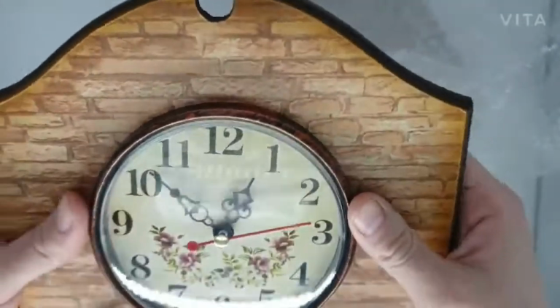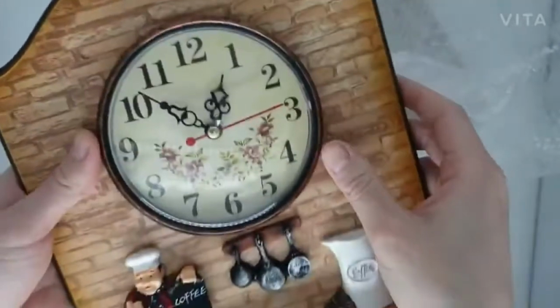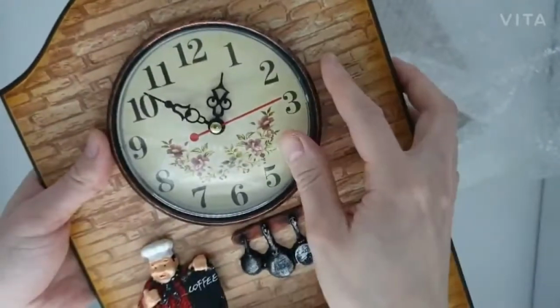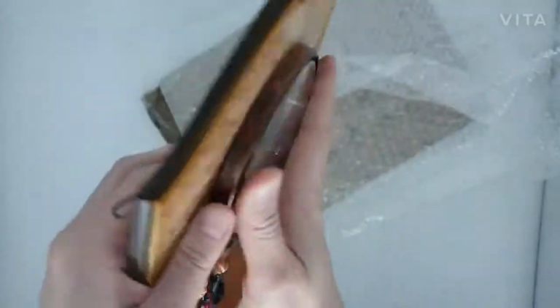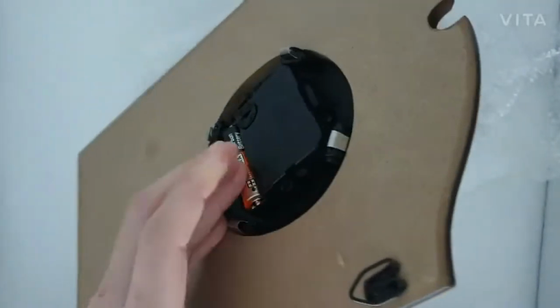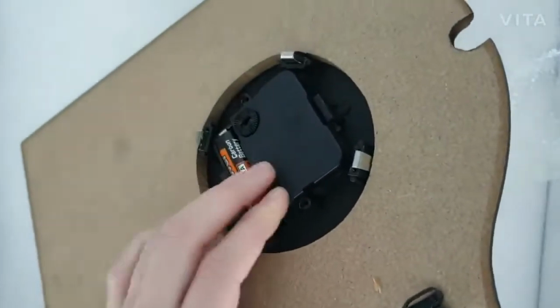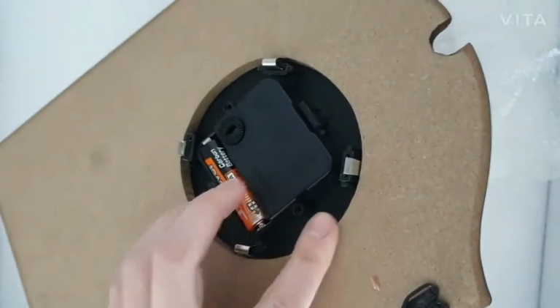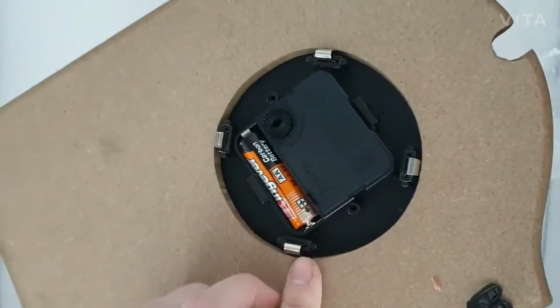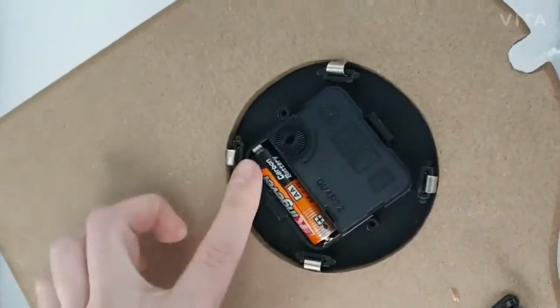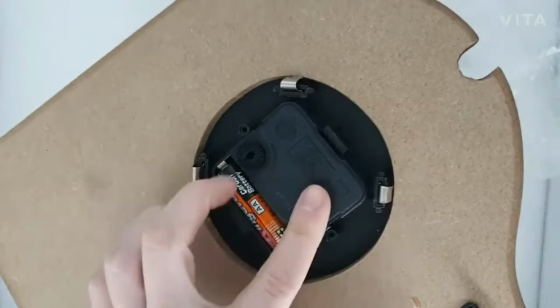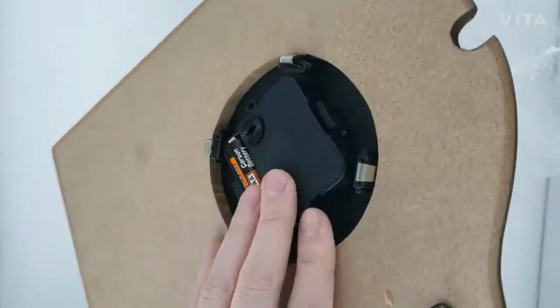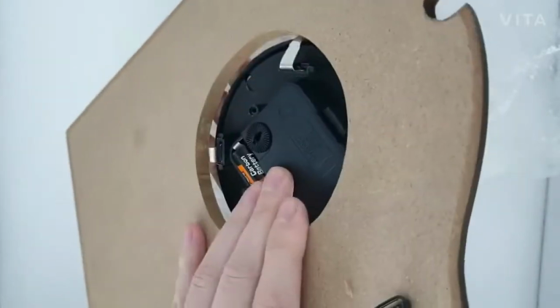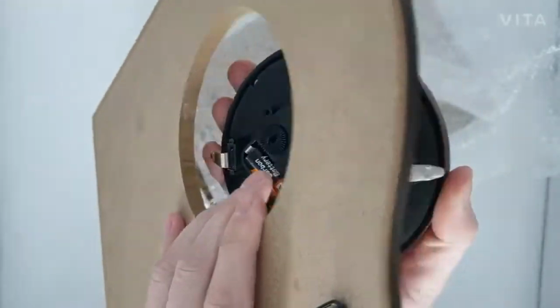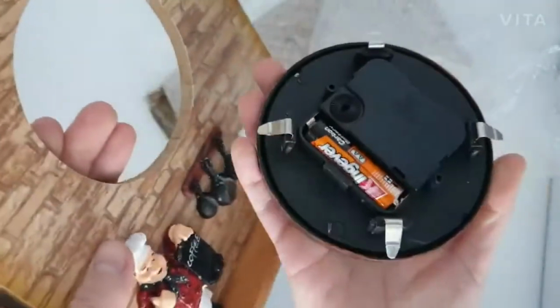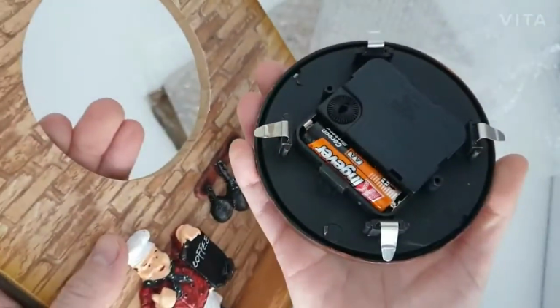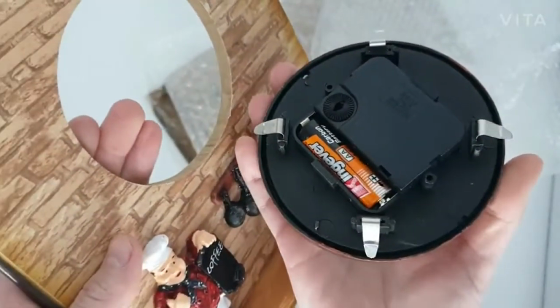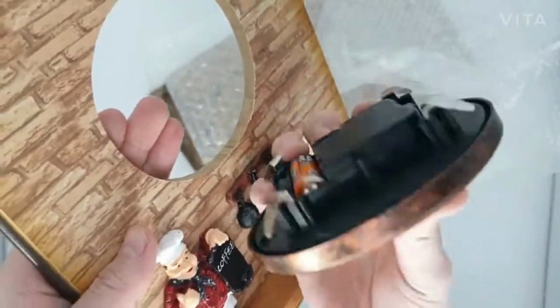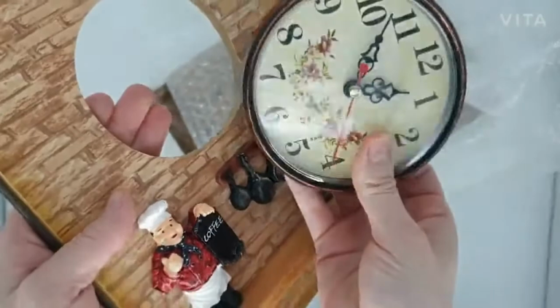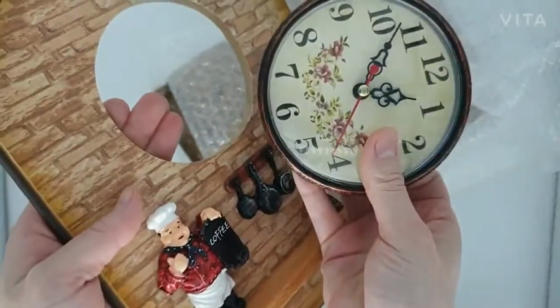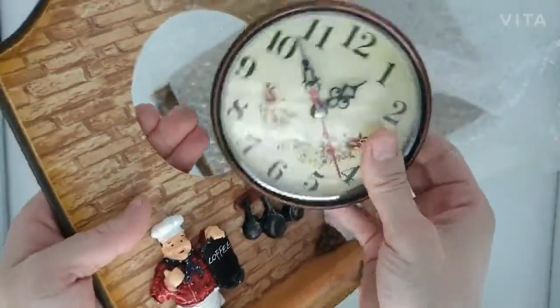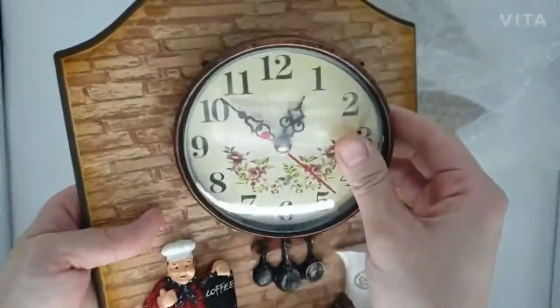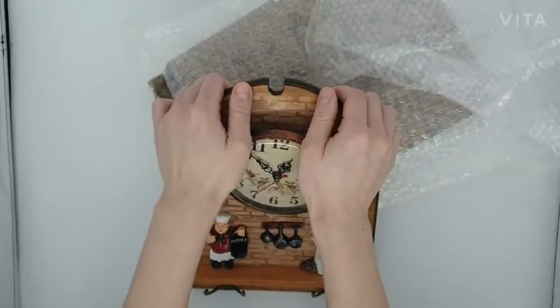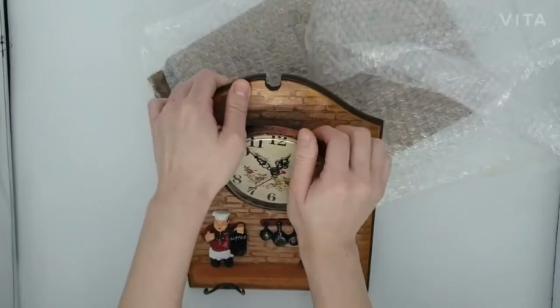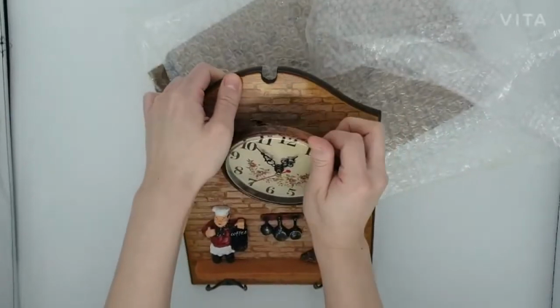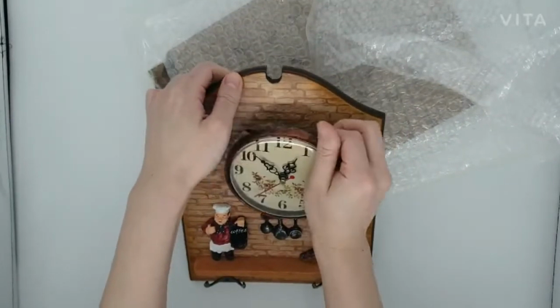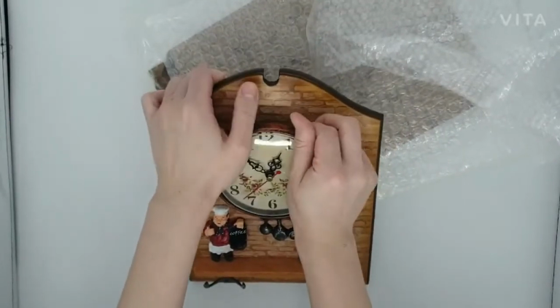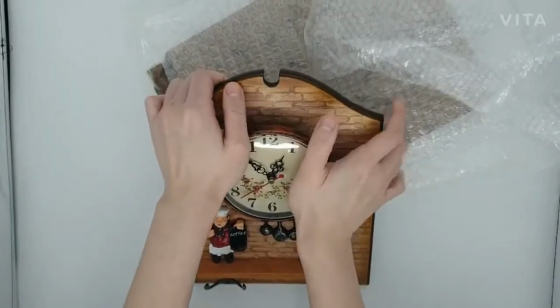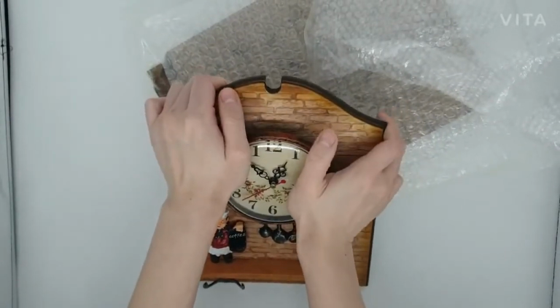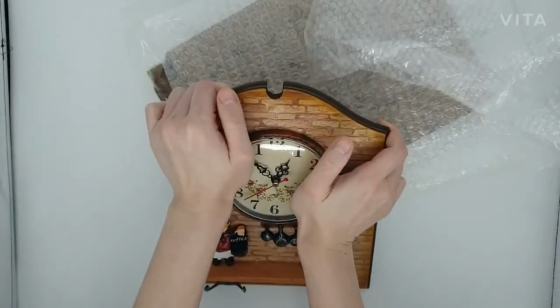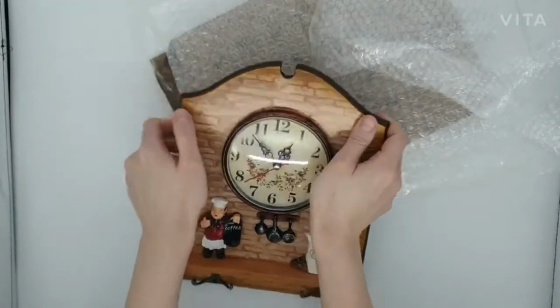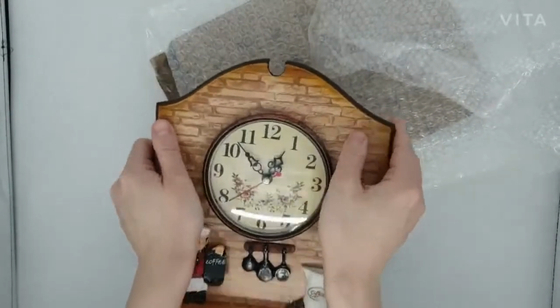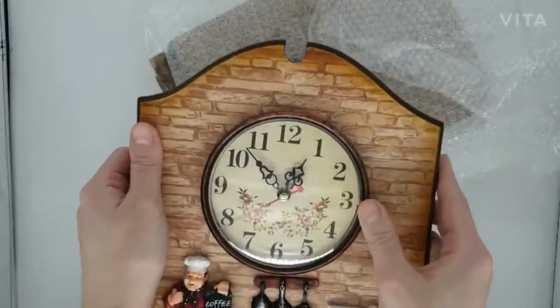Now, when you insert a battery, the clock frame might pop out like this, but don't worry about this. You can simply put it back using your hands like this.